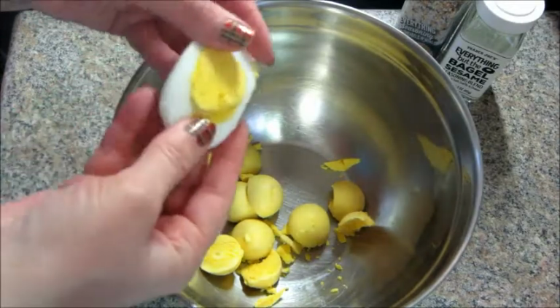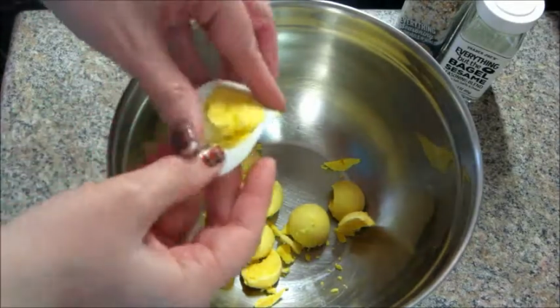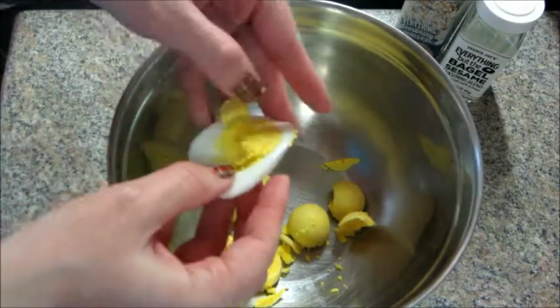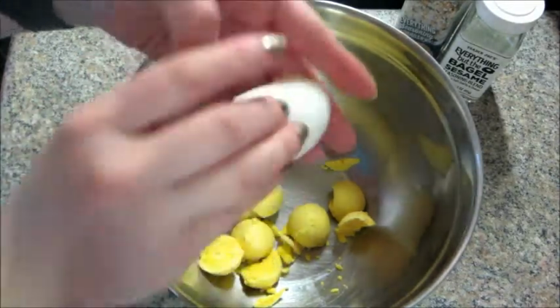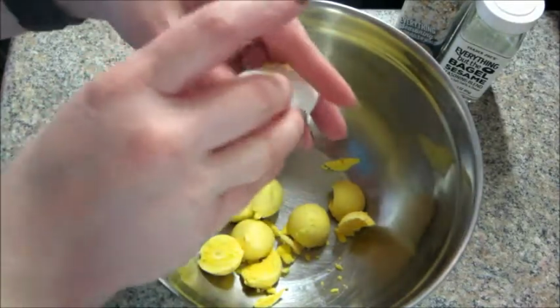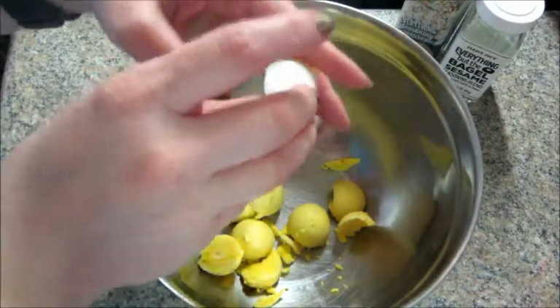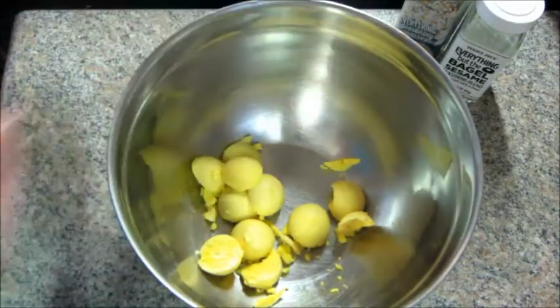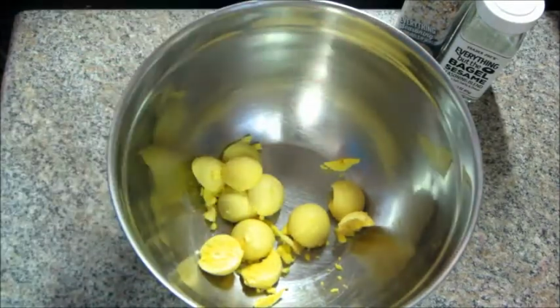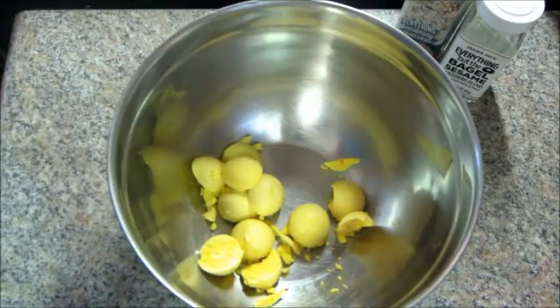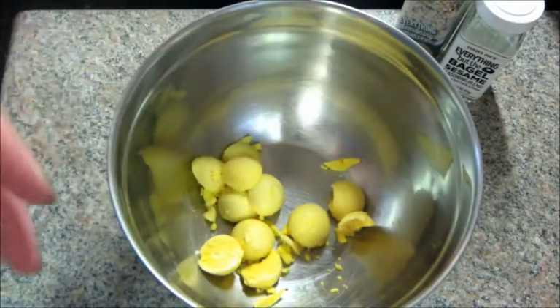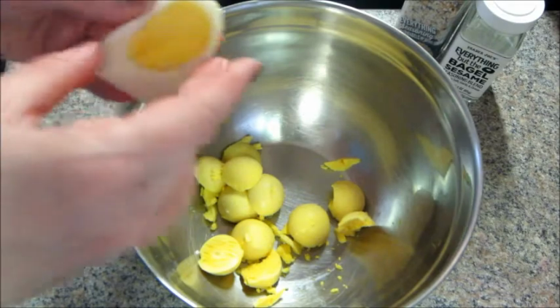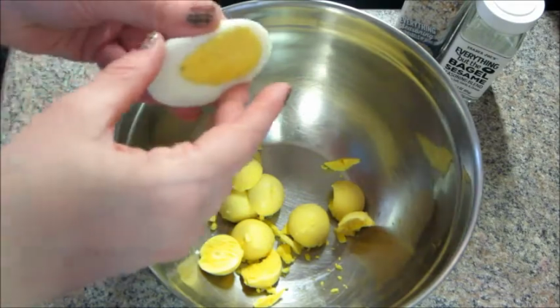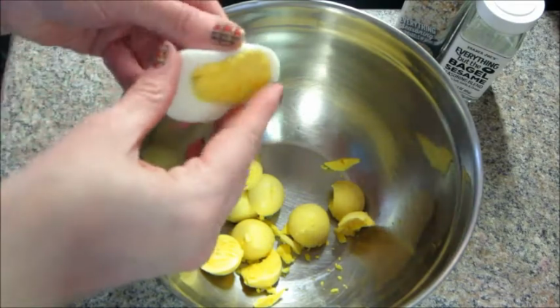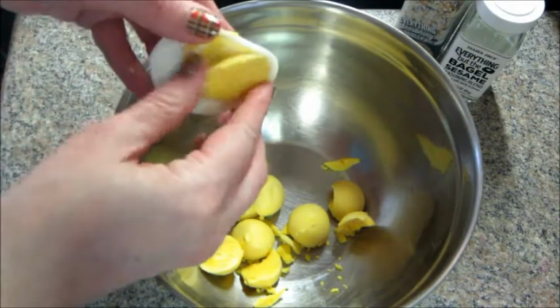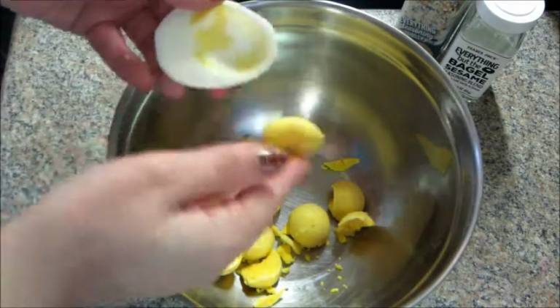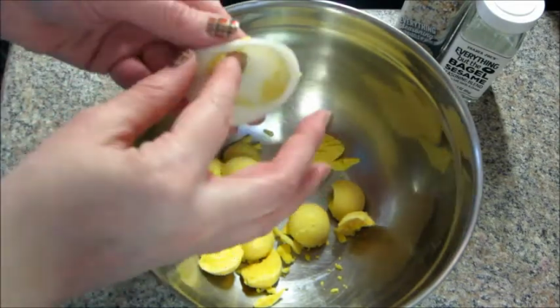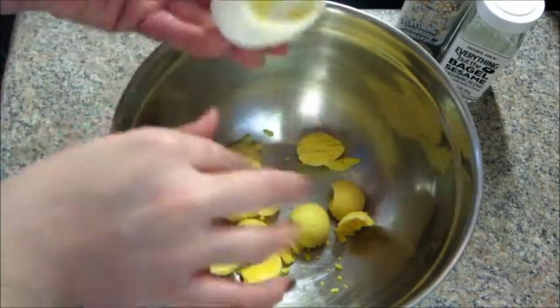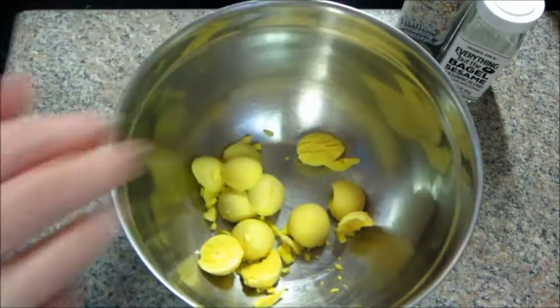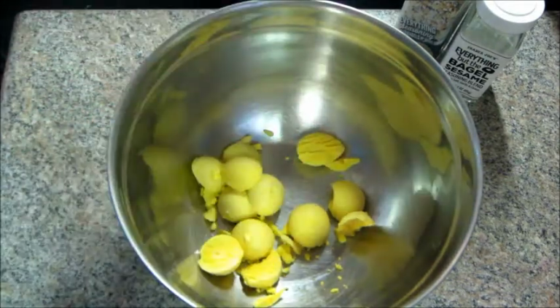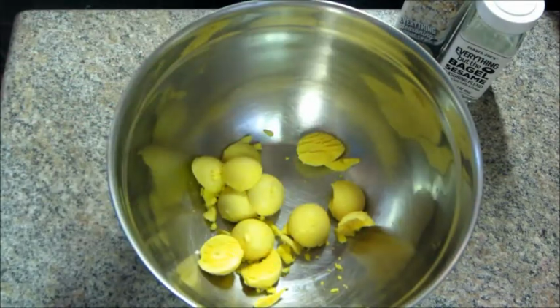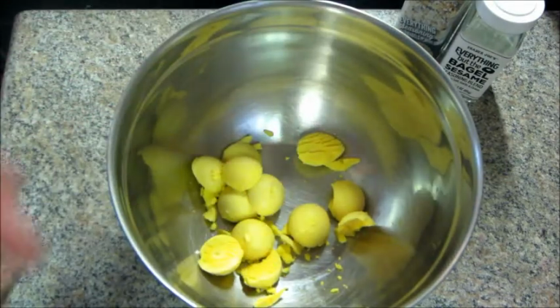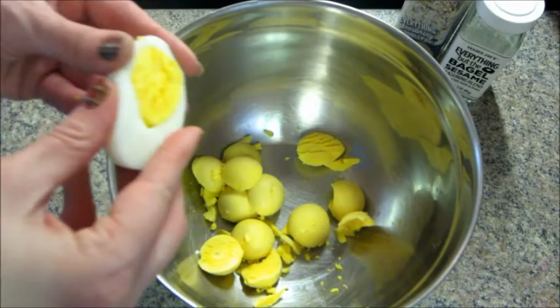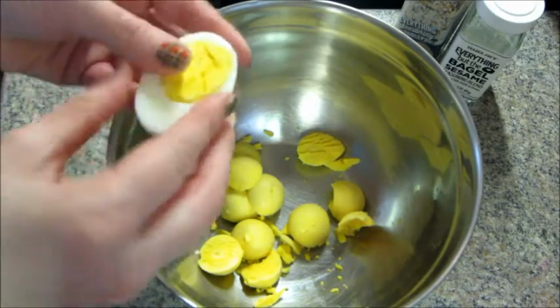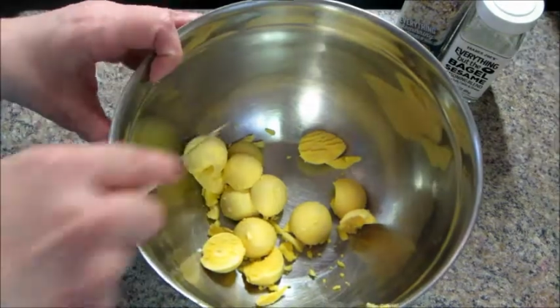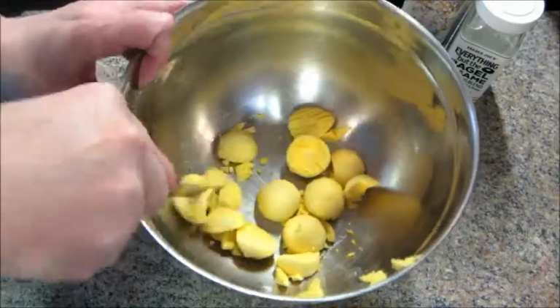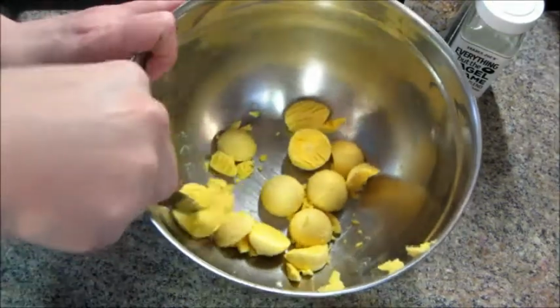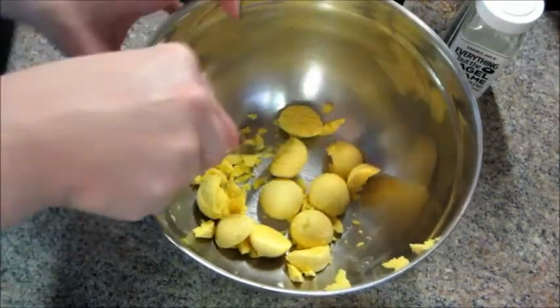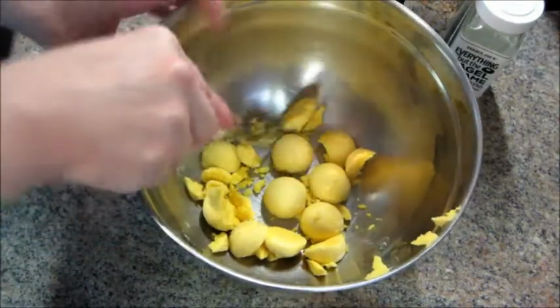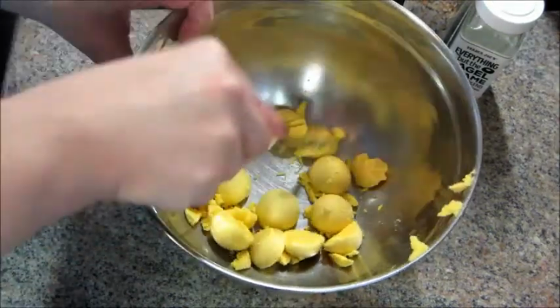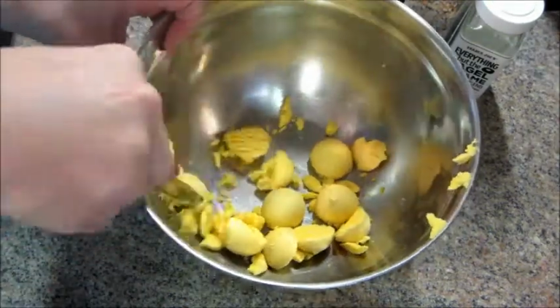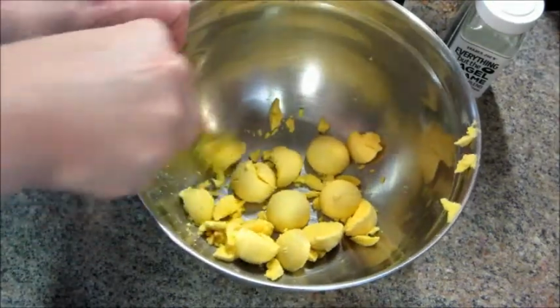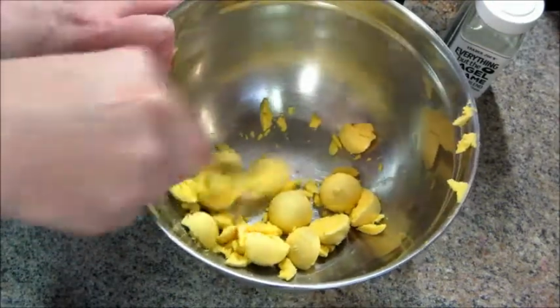Once I cut them in half, I'm just going to put all the little egg yolks into a bowl. What's awesome about this recipe — if you're doing keto, this is actually keto friendly.